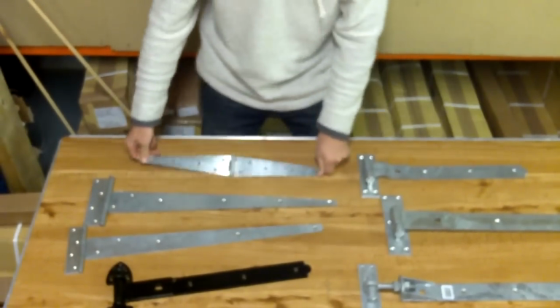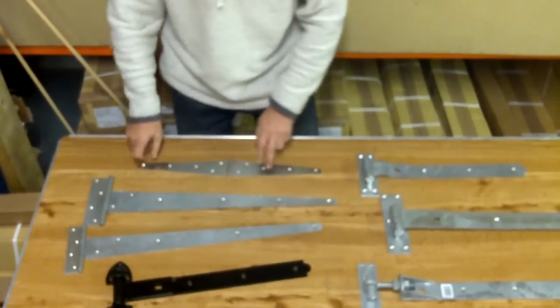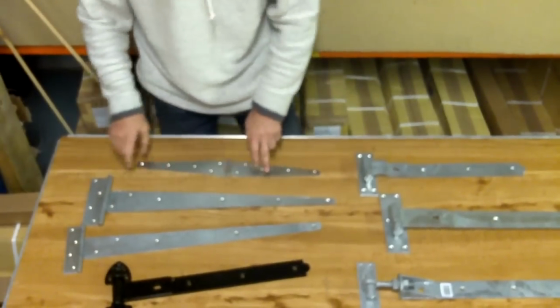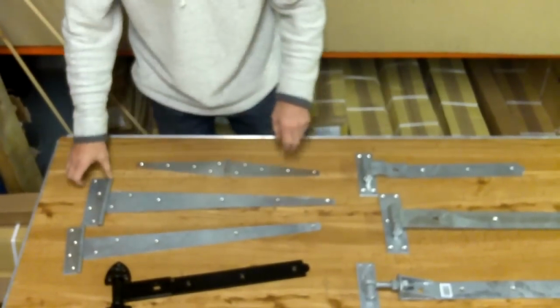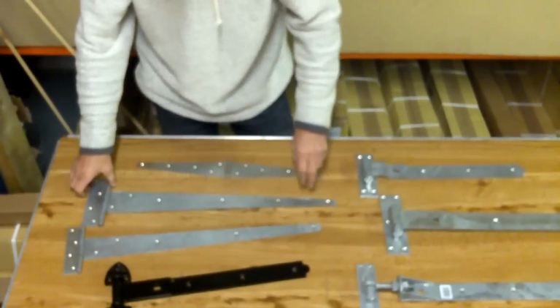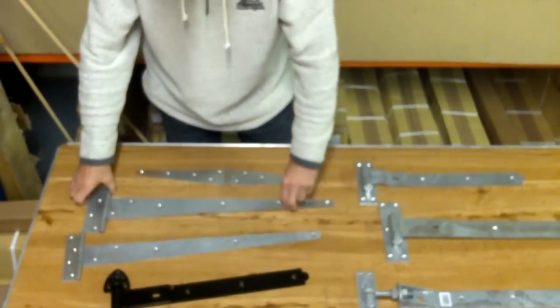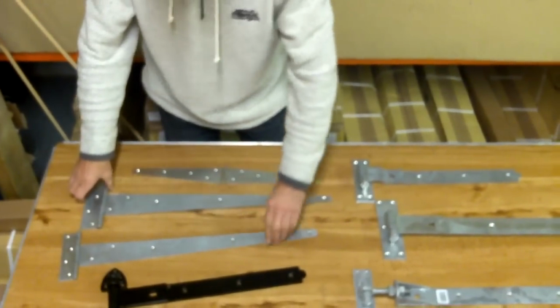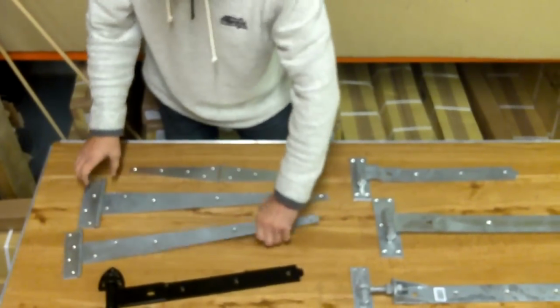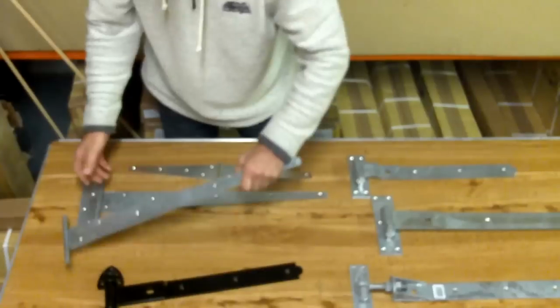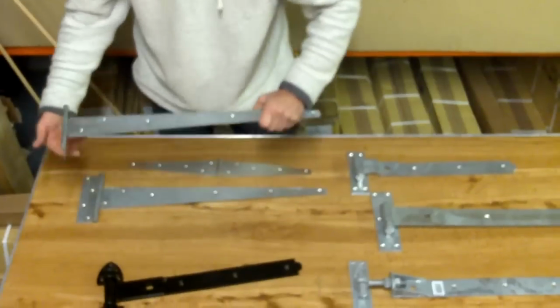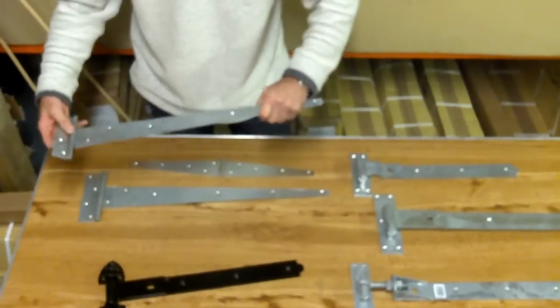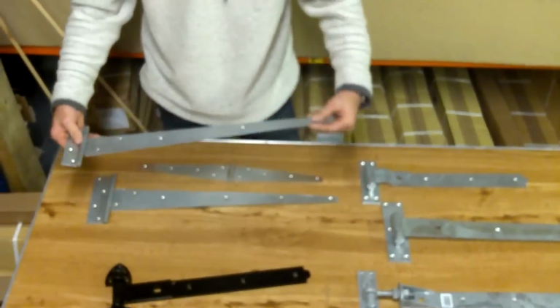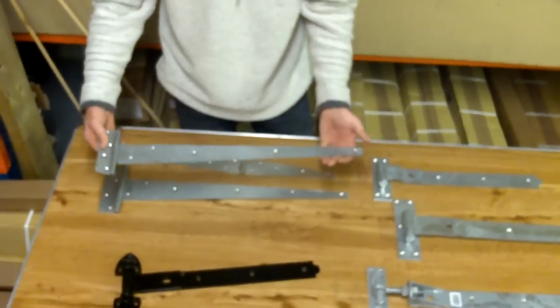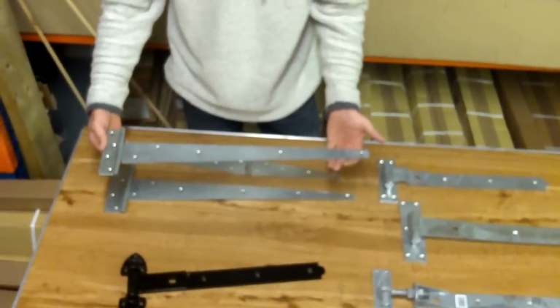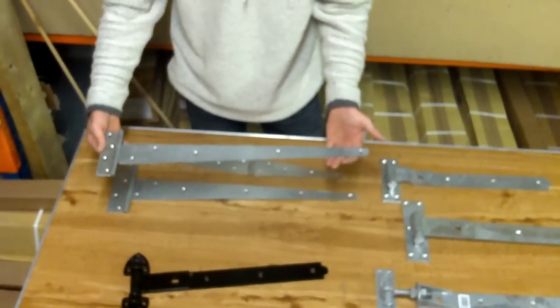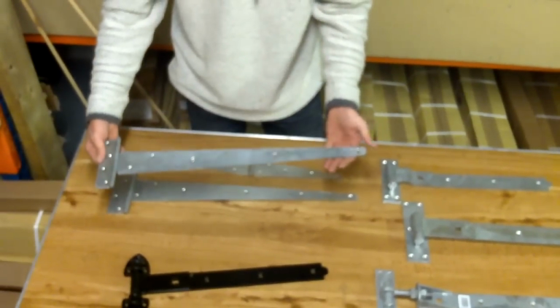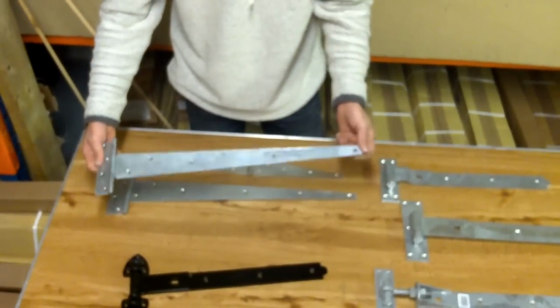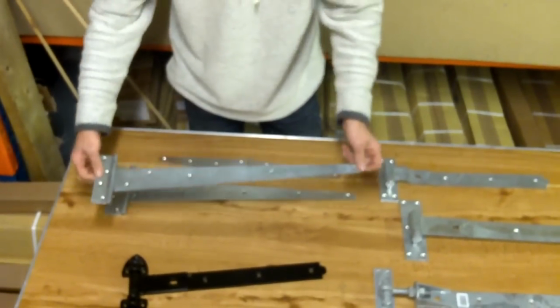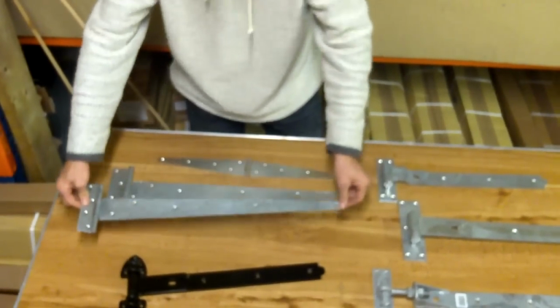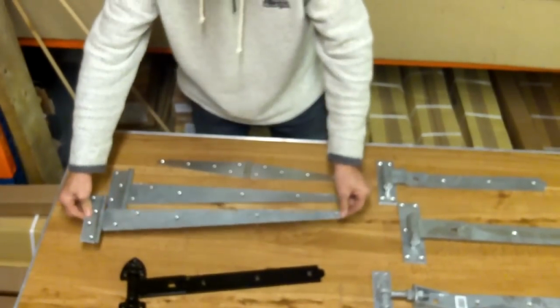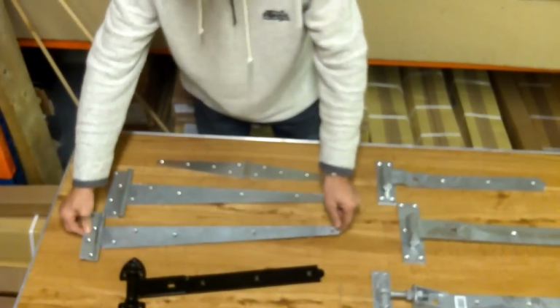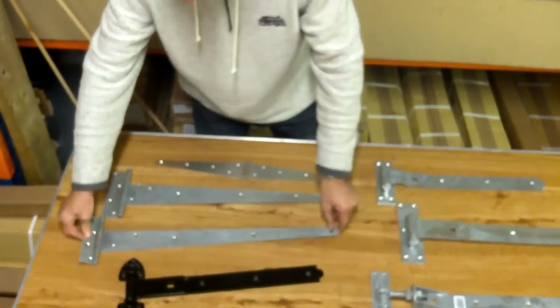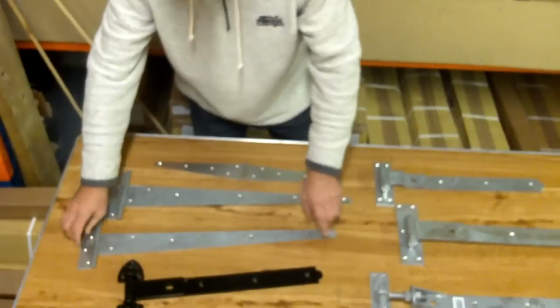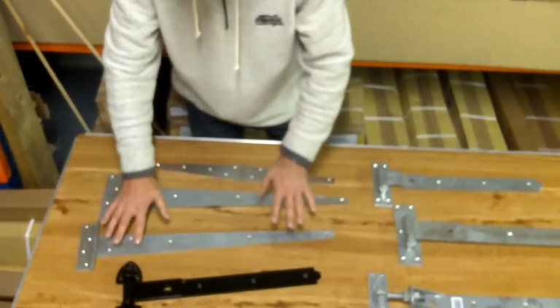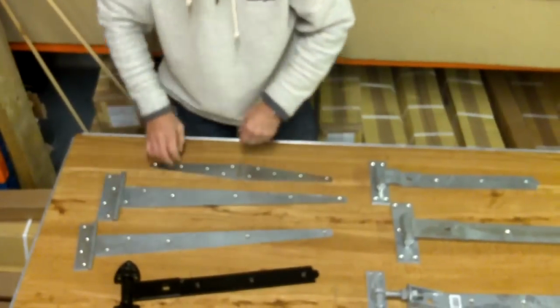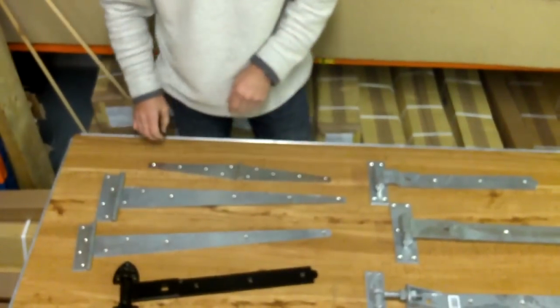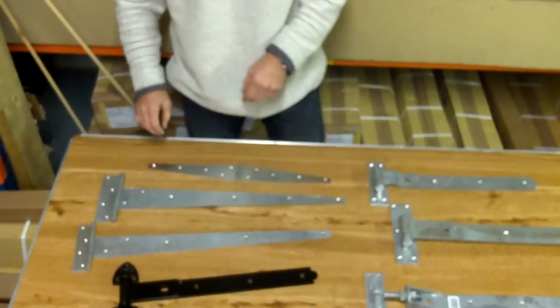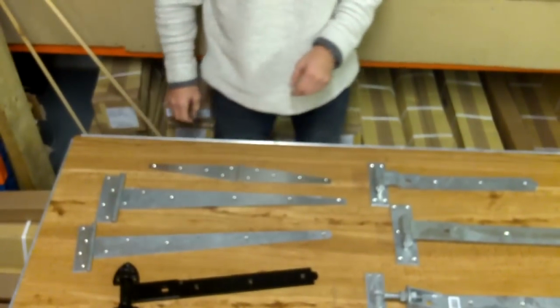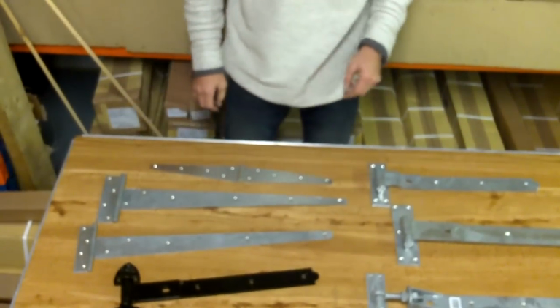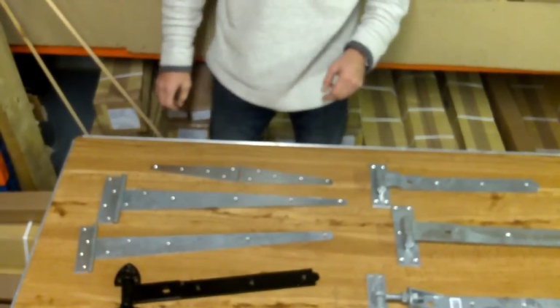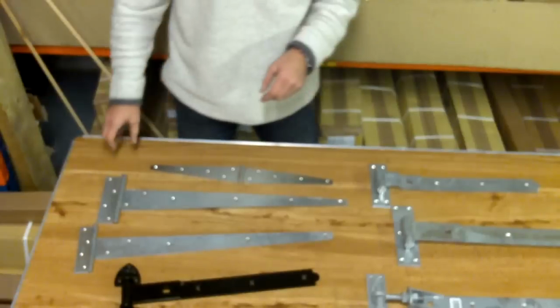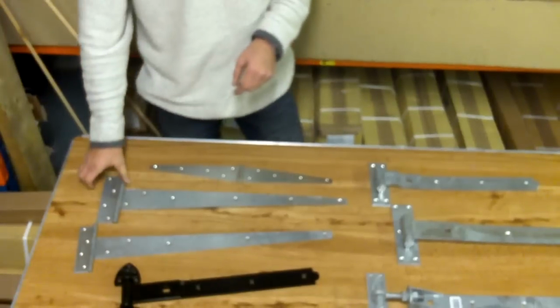When you move on to T hinges, this is a 24 inch medium T hinge, typically used for a side gate. Again, it comes in a powder coat or galvanized finish.